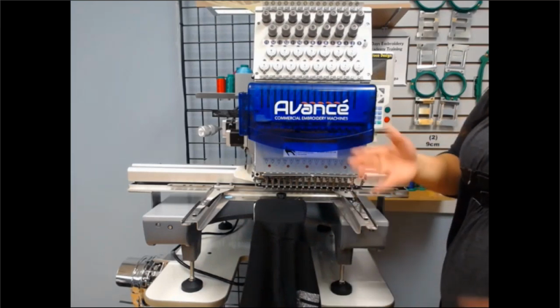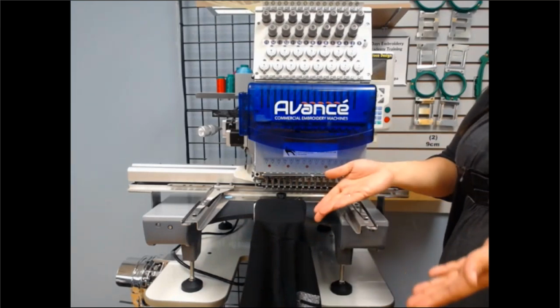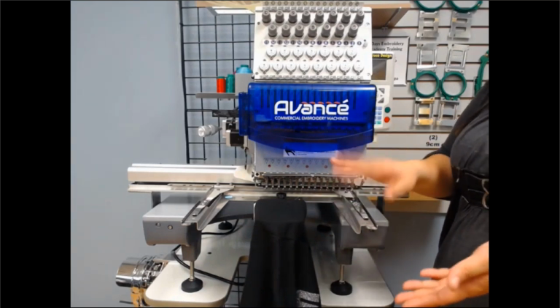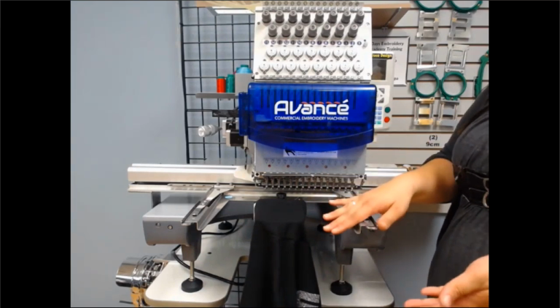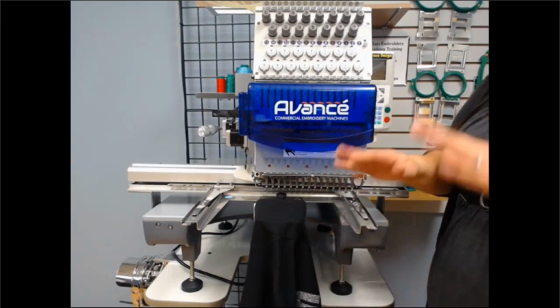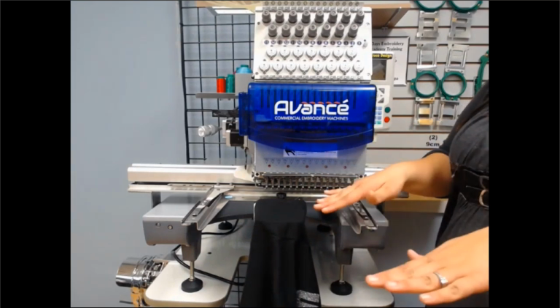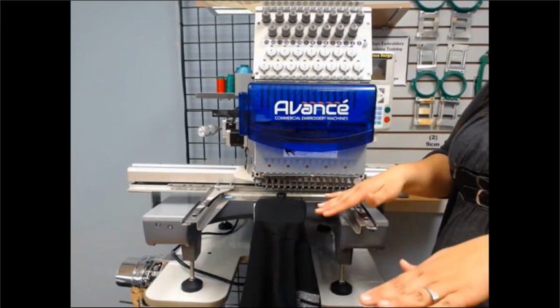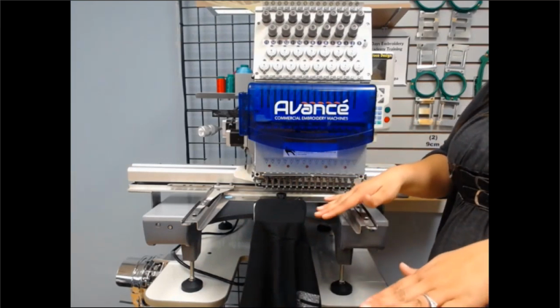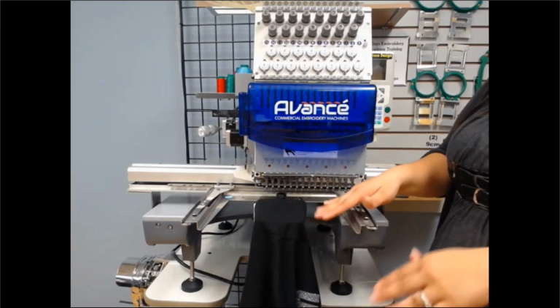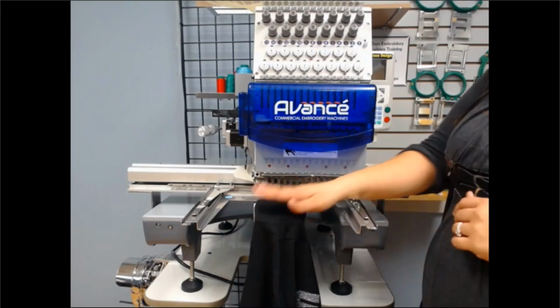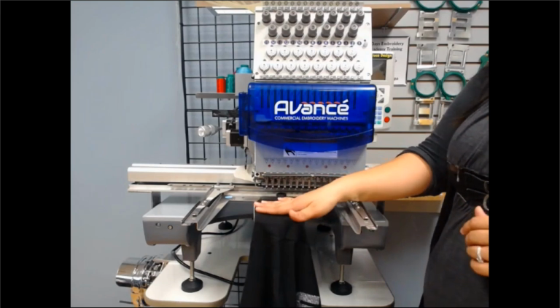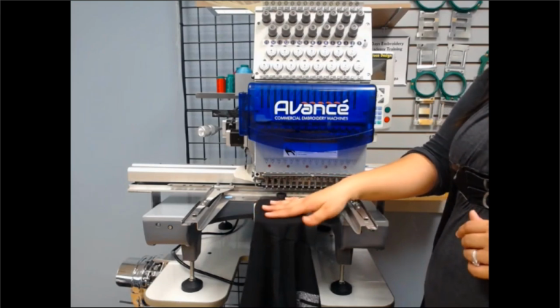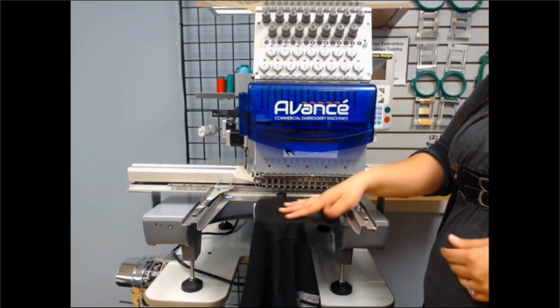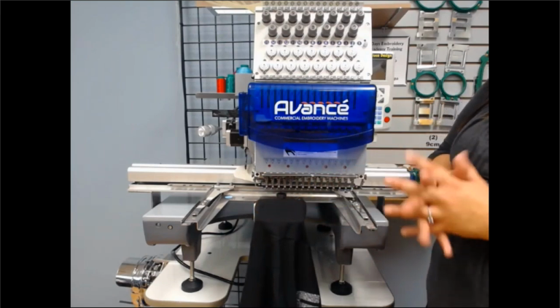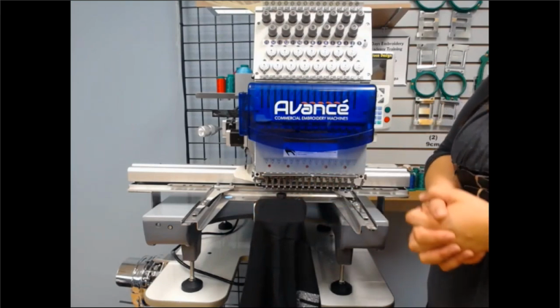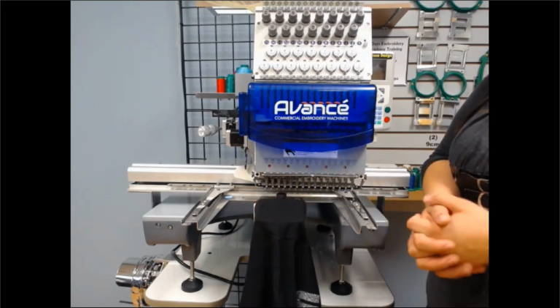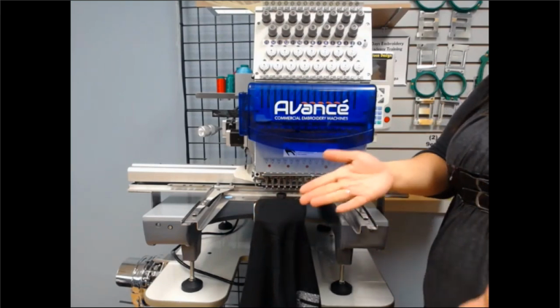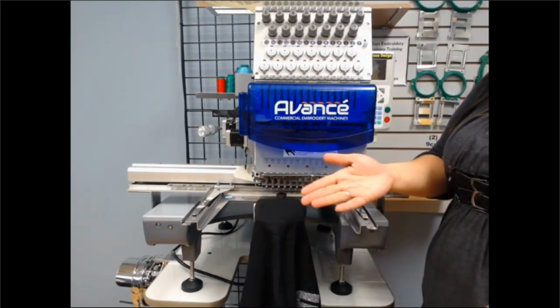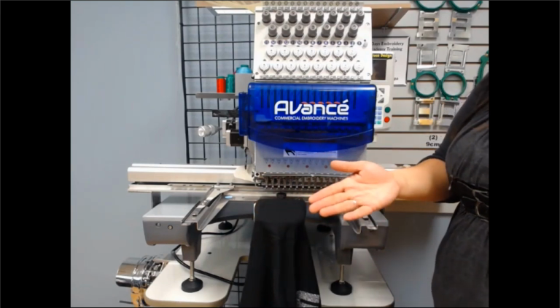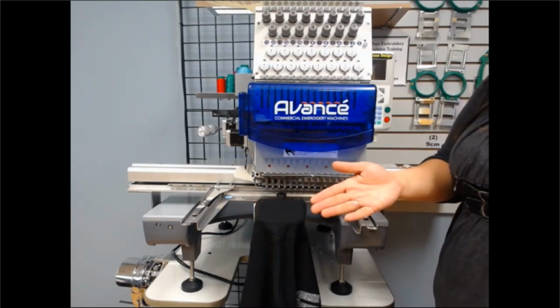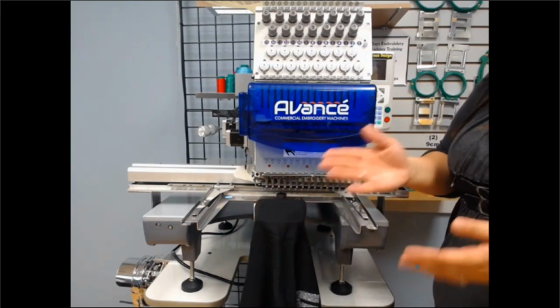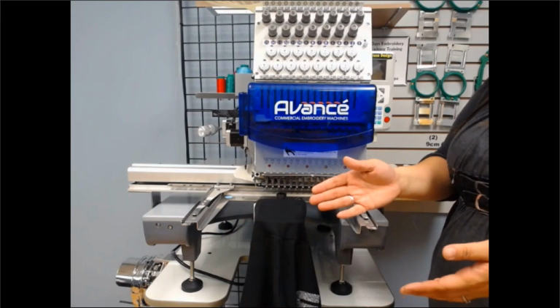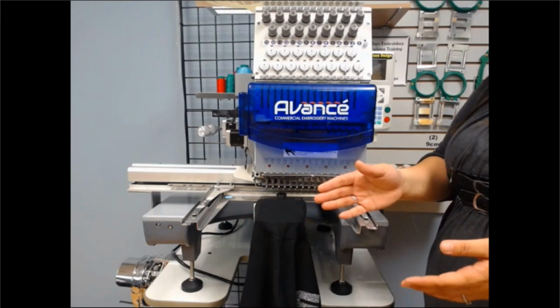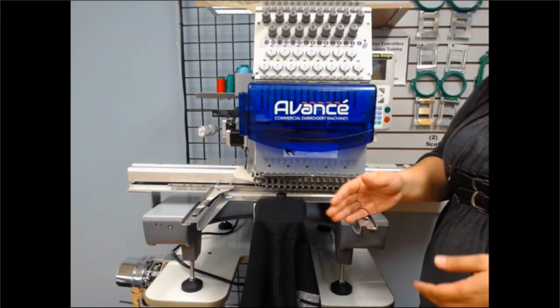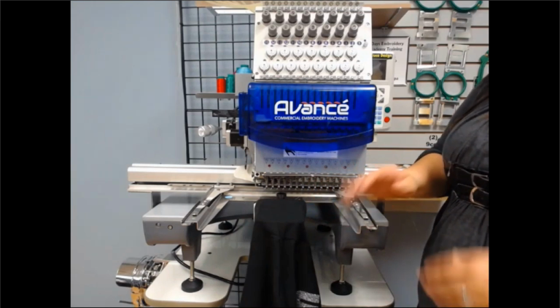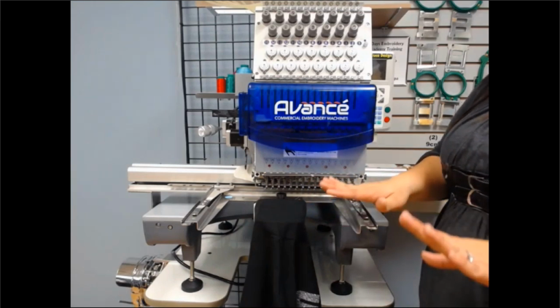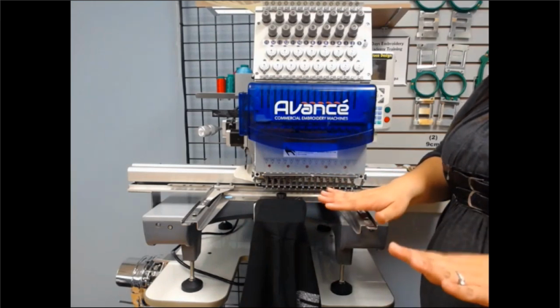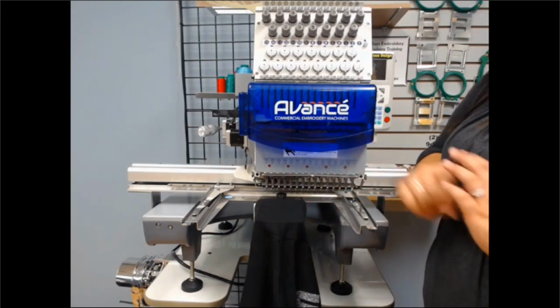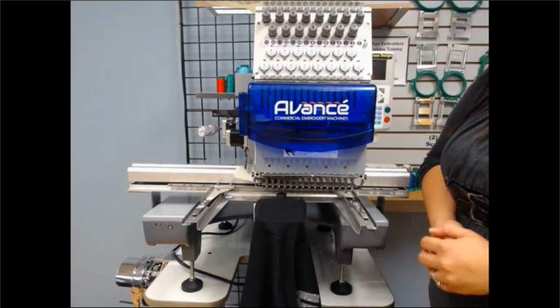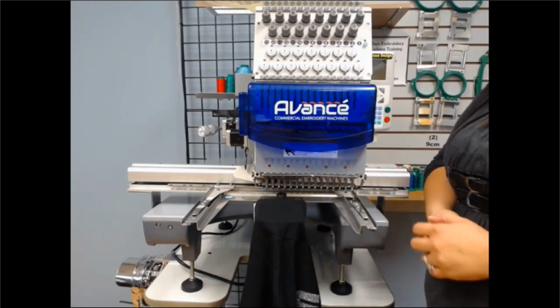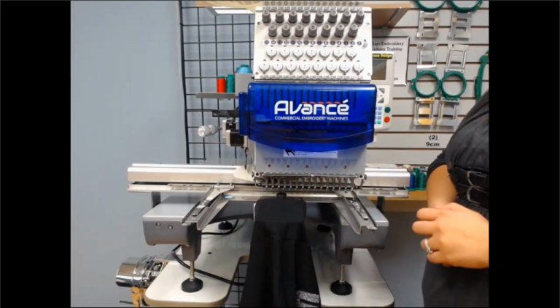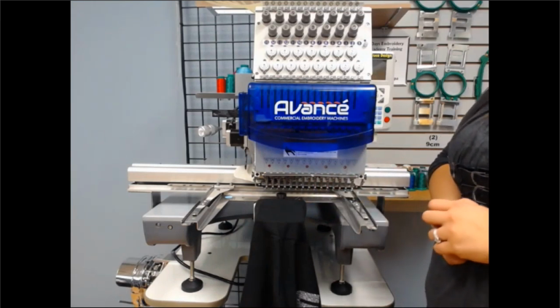This is how you hoop pockets, hard-to-hoop items, and sleeves — it's that easy. If you have any questions about Fast Frames, give us a call at Coleman & Company. We'll make sure to find the right one for you and your machine. Have a great day!